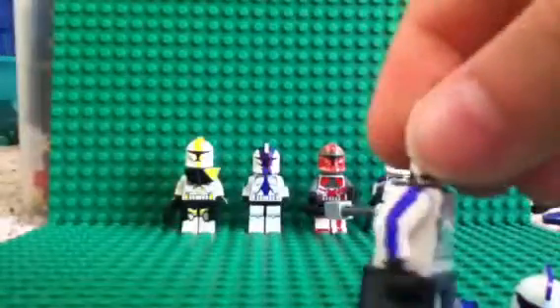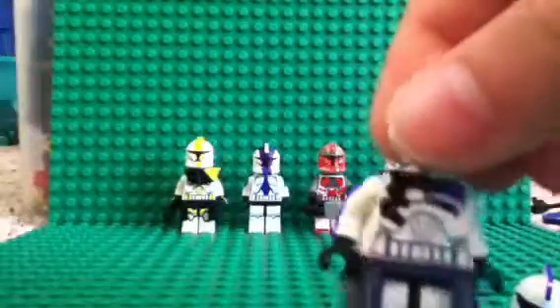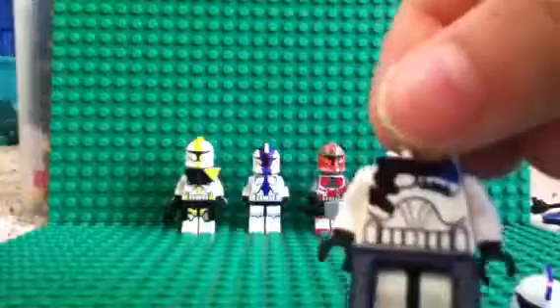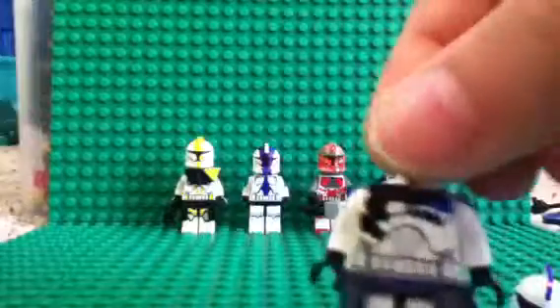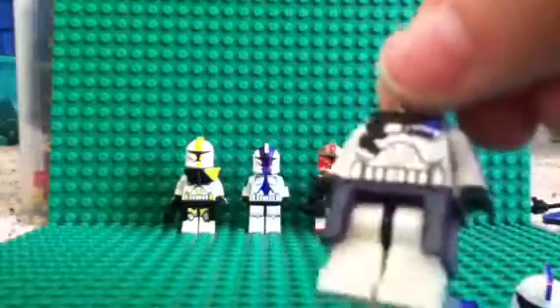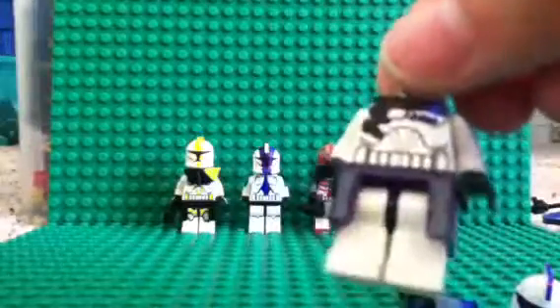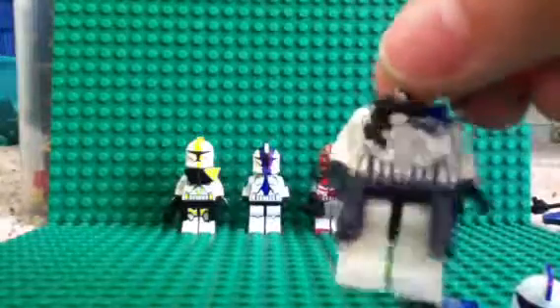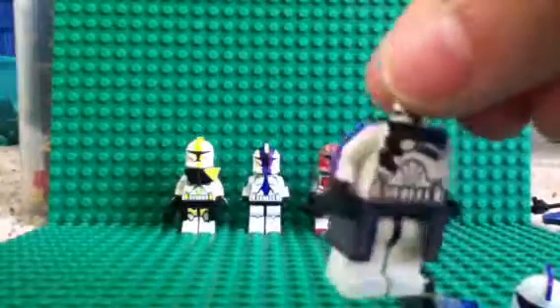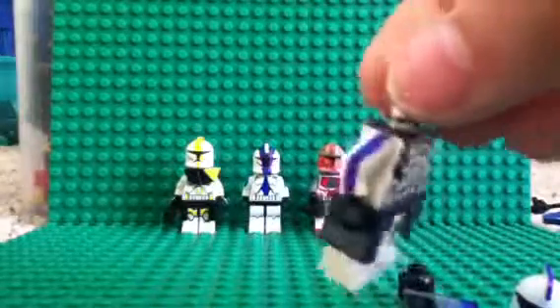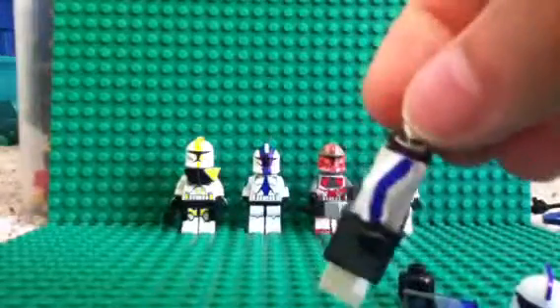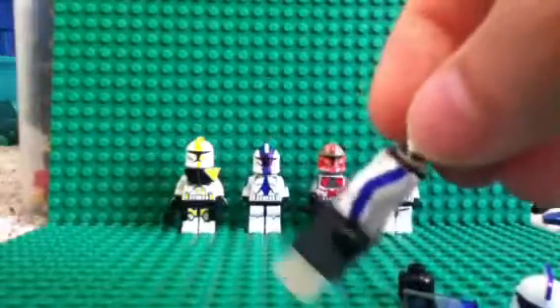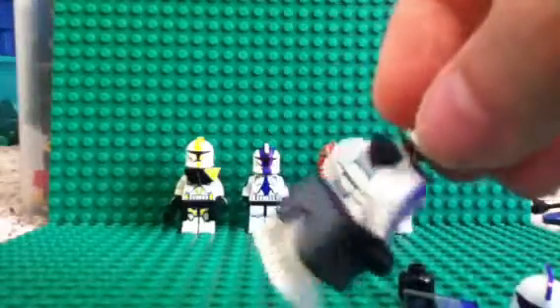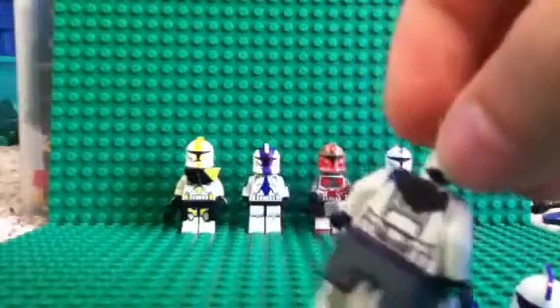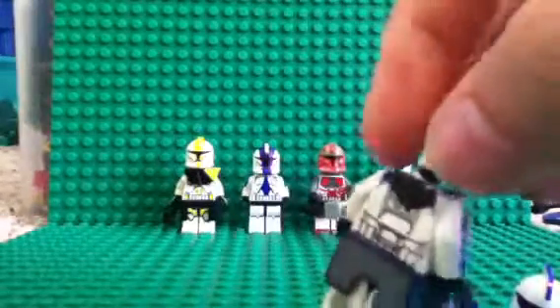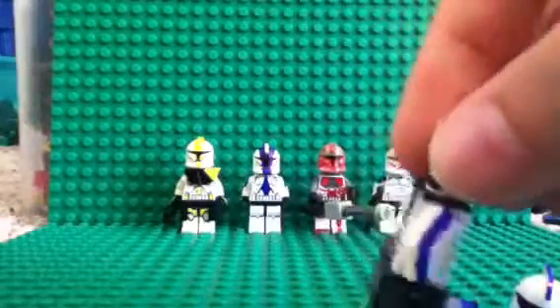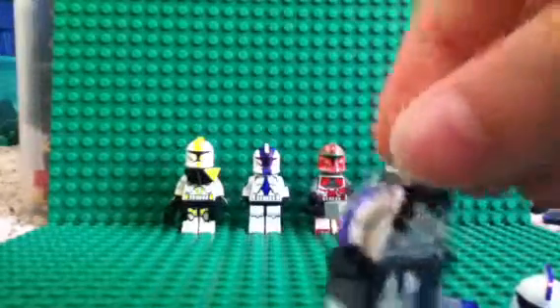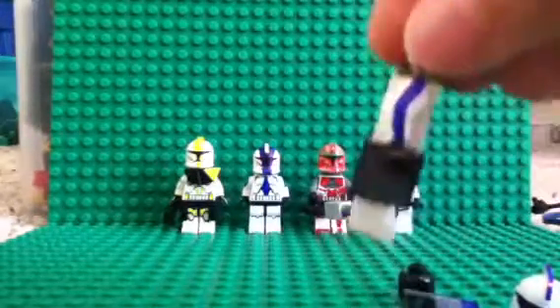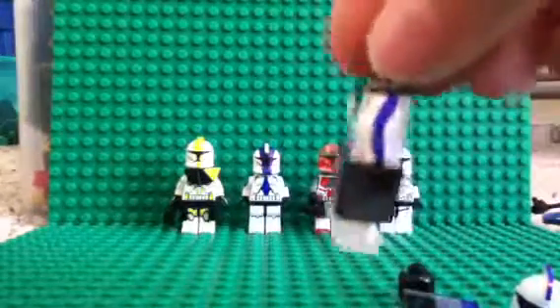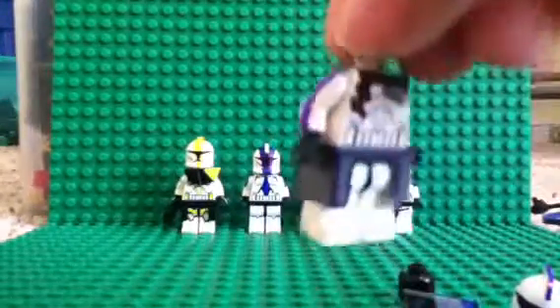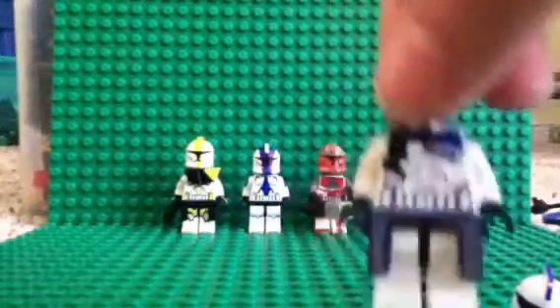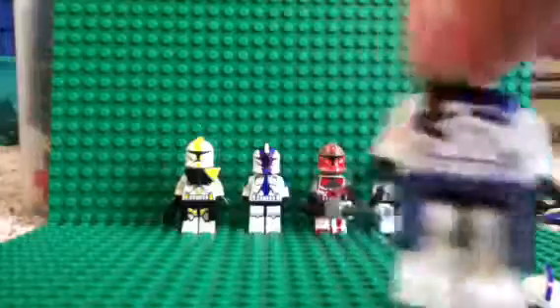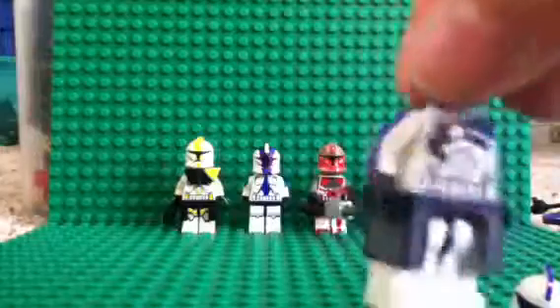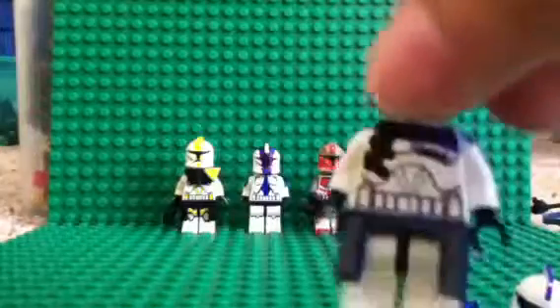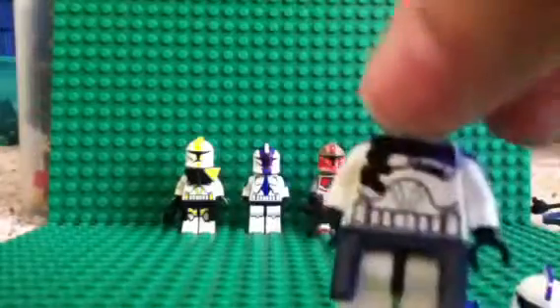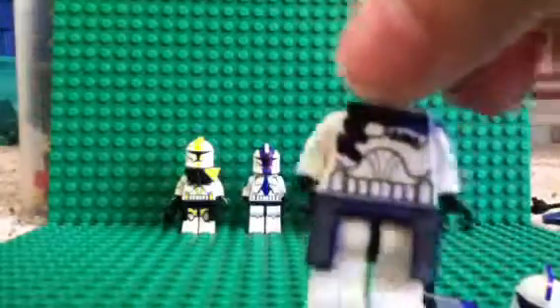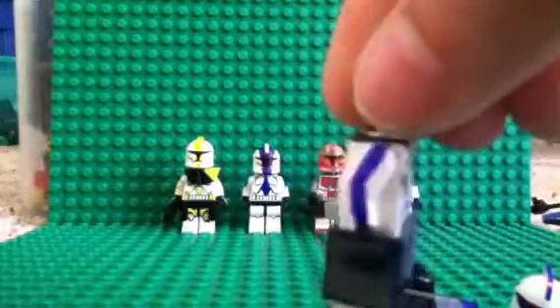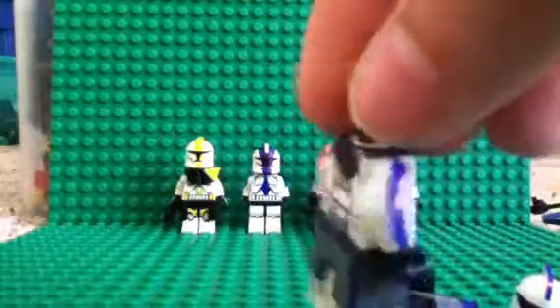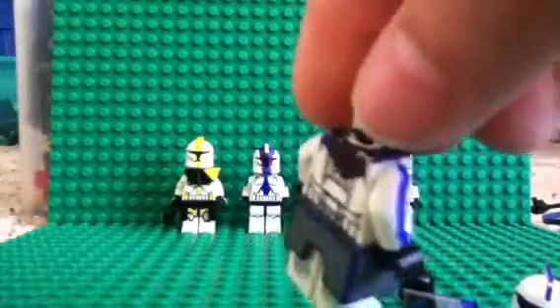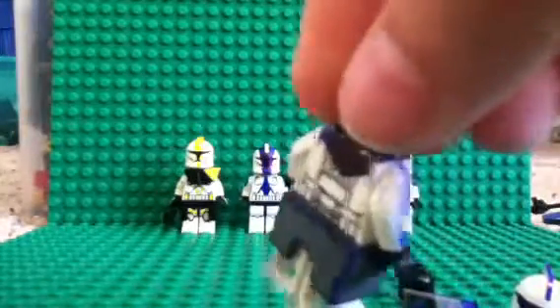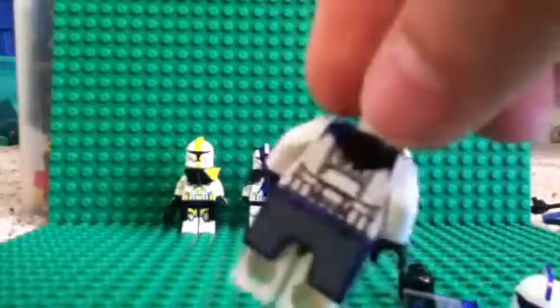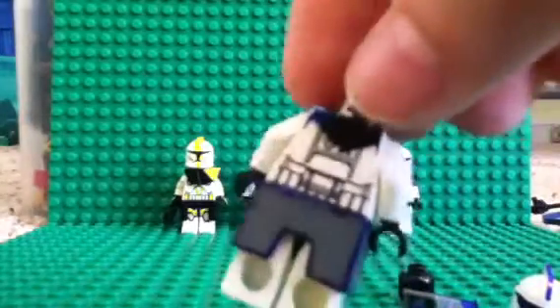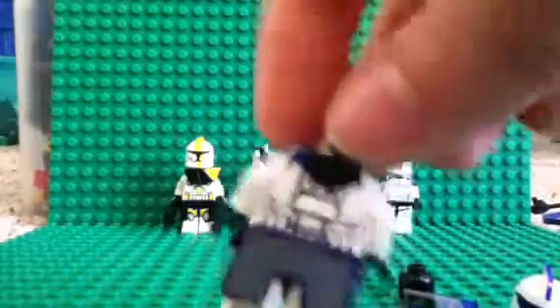I'm not exactly sure what the legs look like, so if you guys could comment and tell me that, or I'll look it up on Wikipedia. I think they're just white, though.